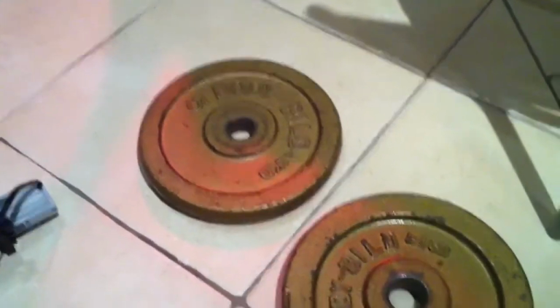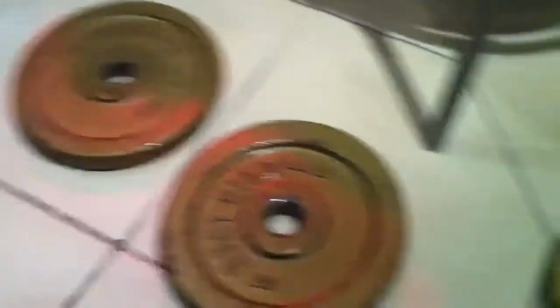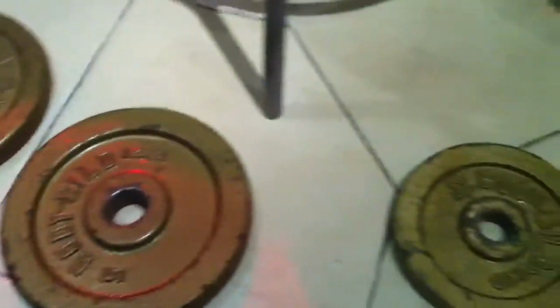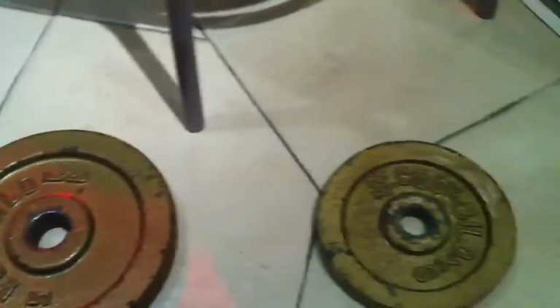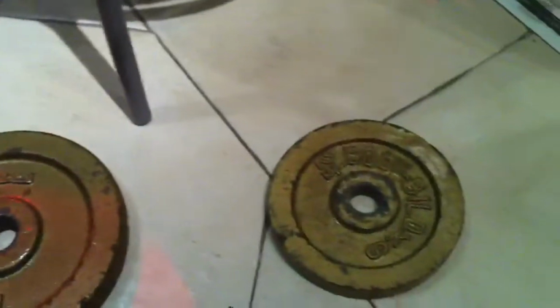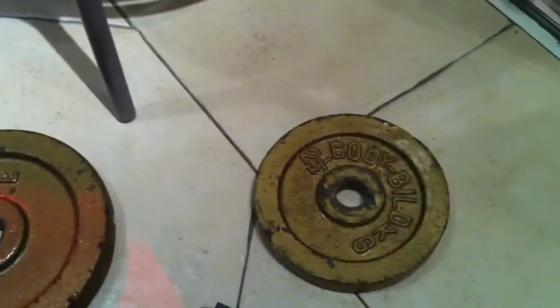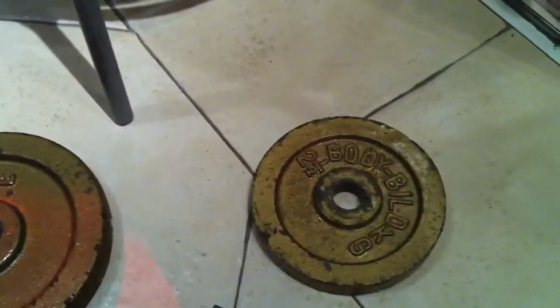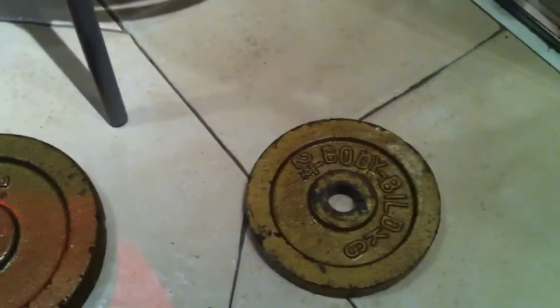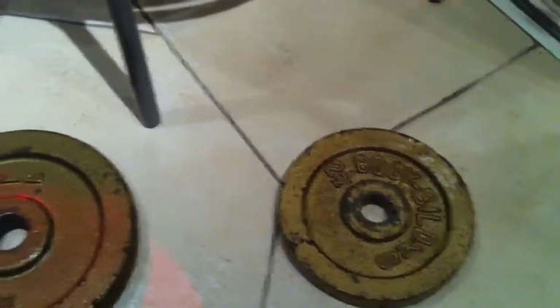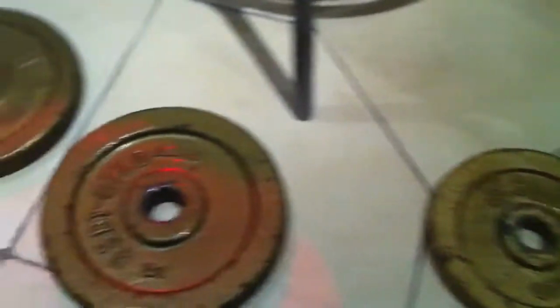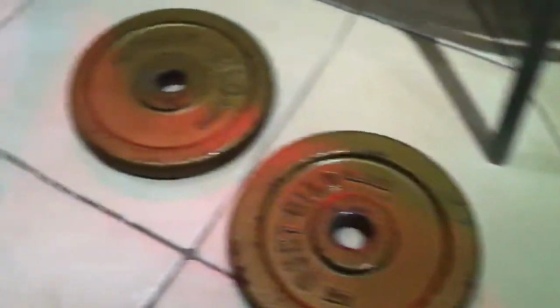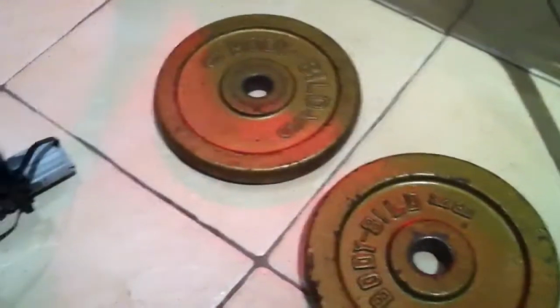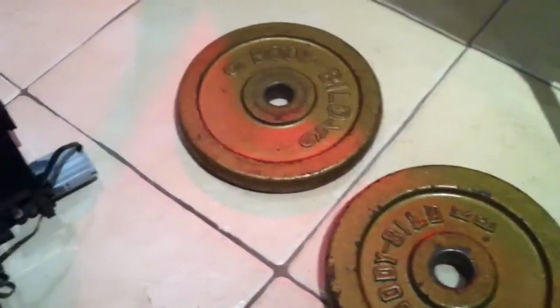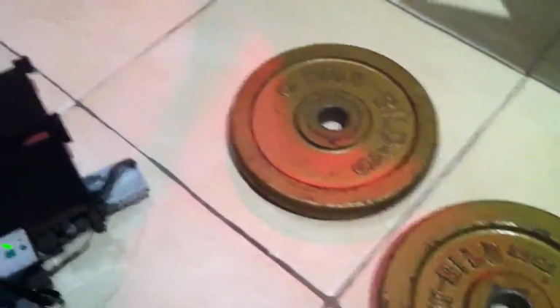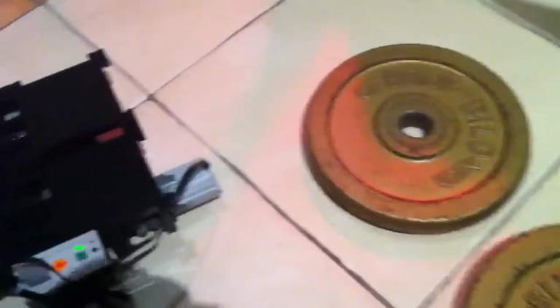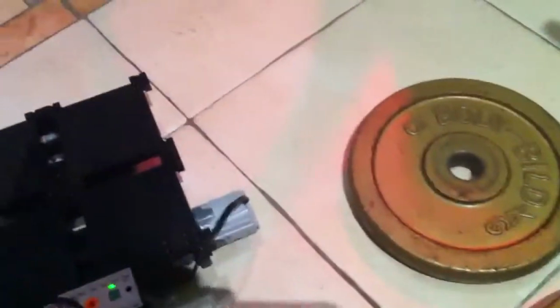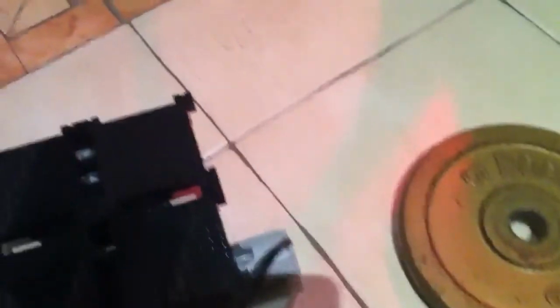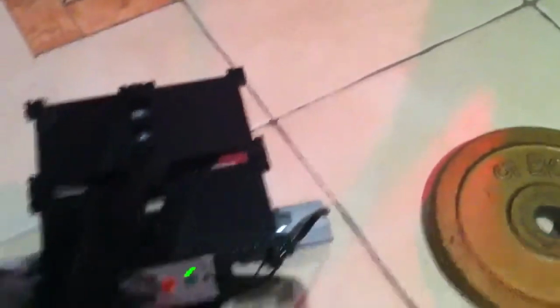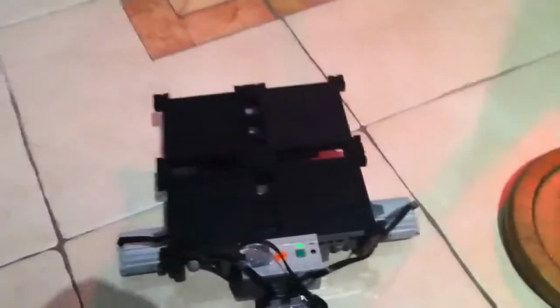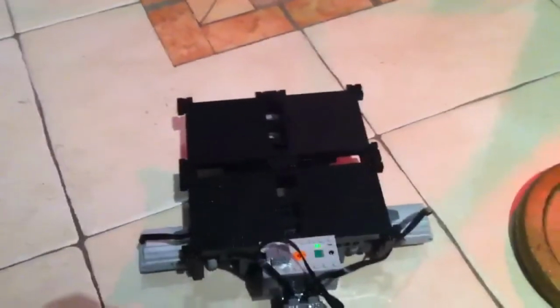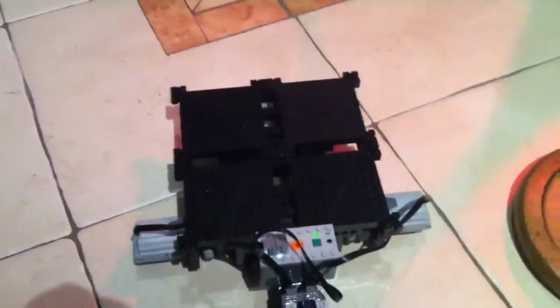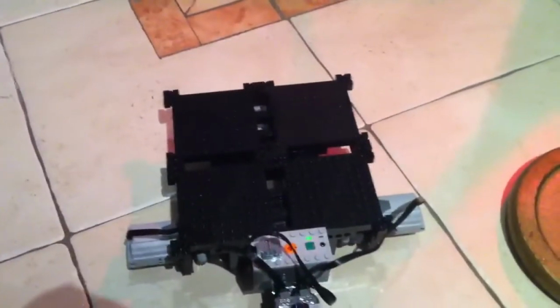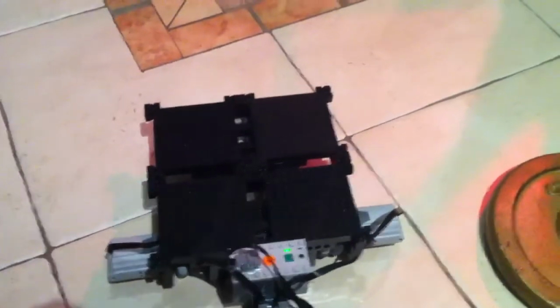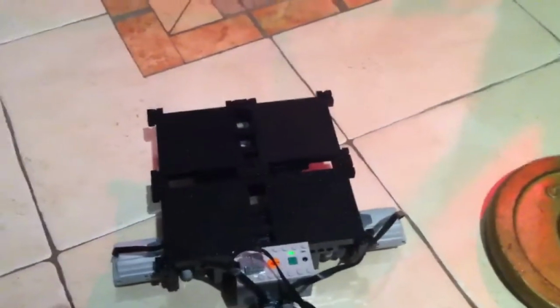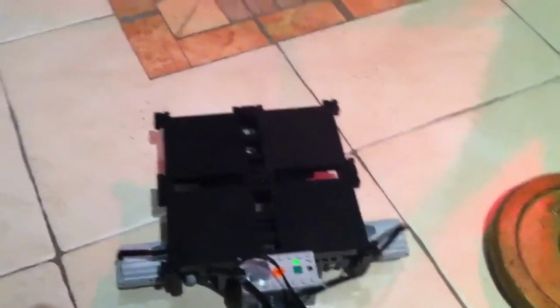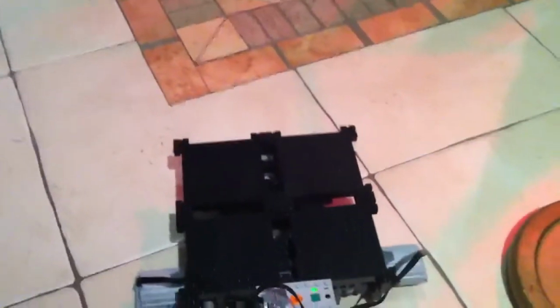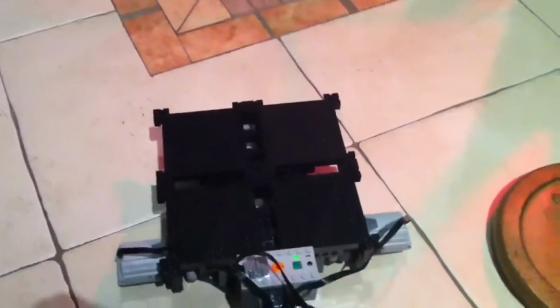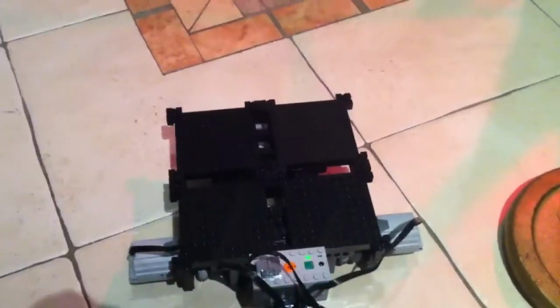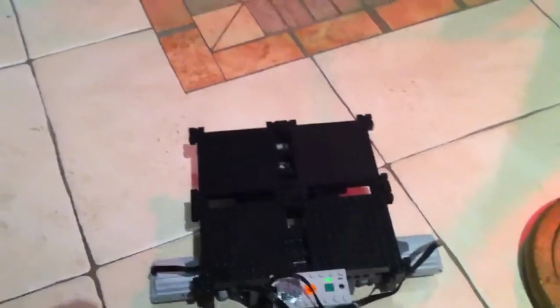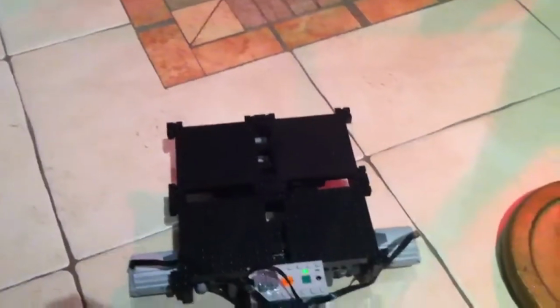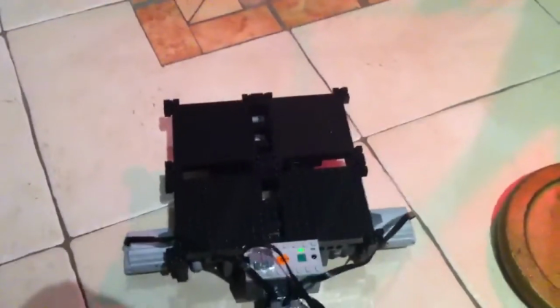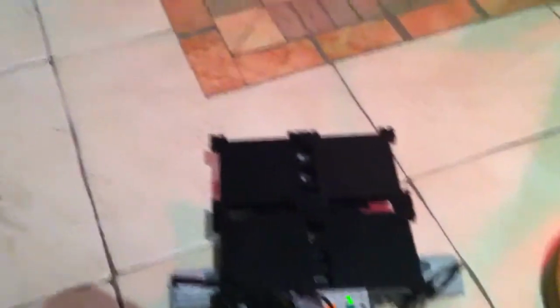We've got two five-kilo and a two-and-a-half-kilo weight — that is a lot of Lego. Also, these aren't geared down. This isn't about how much you can gear down Lego; this is how much you can move with just the default motors.